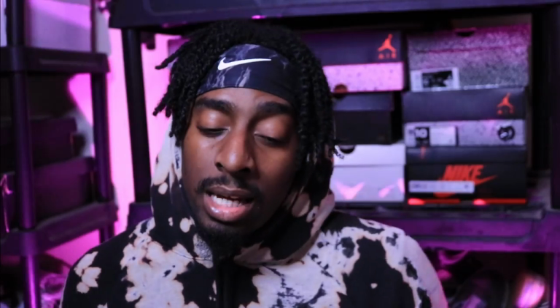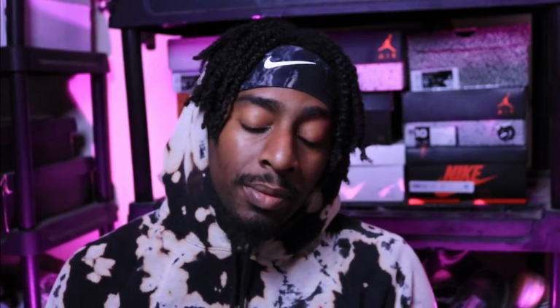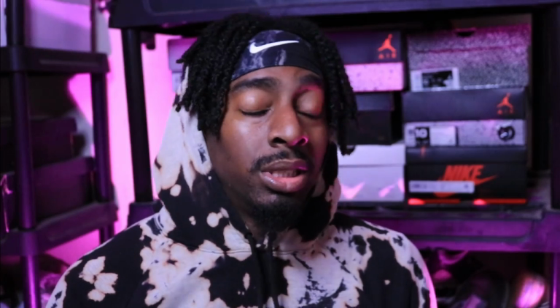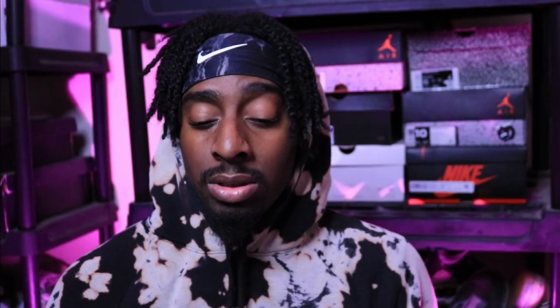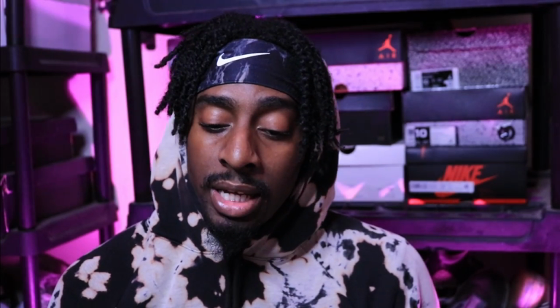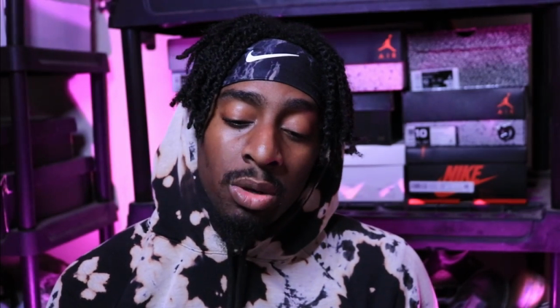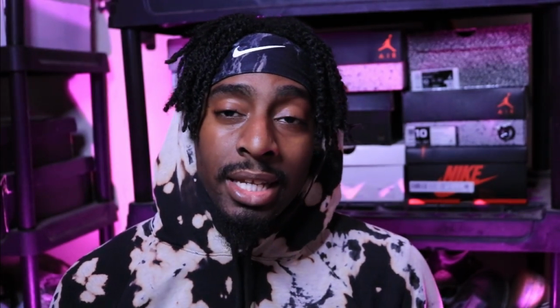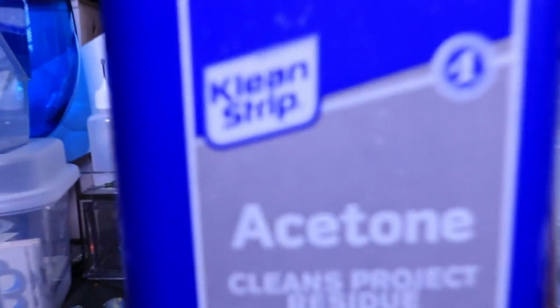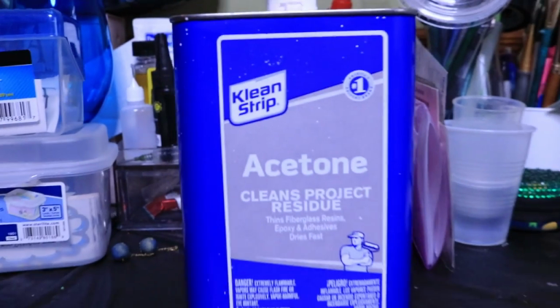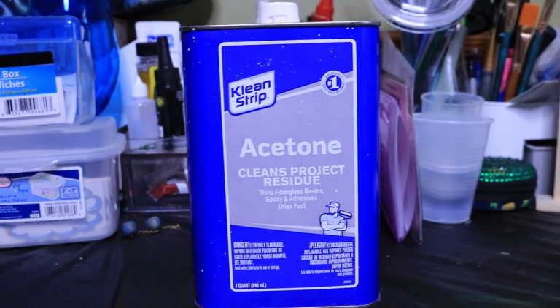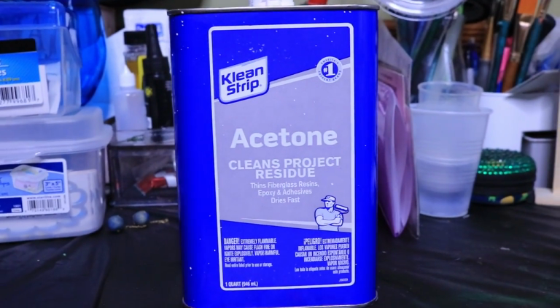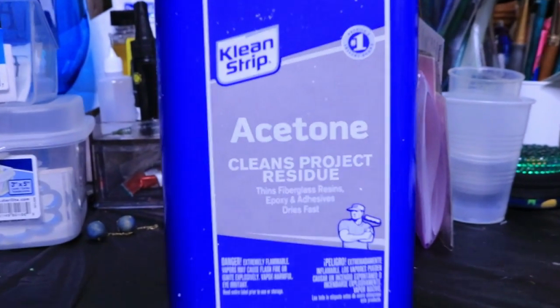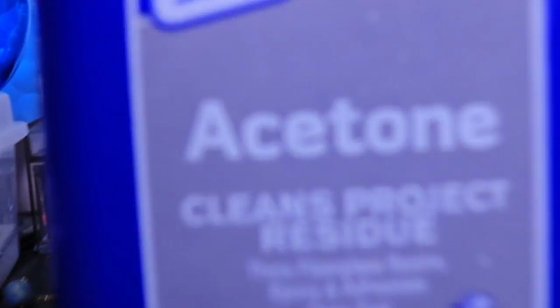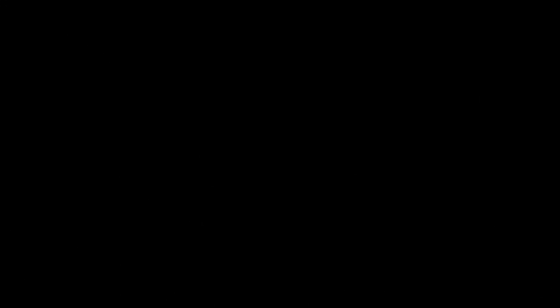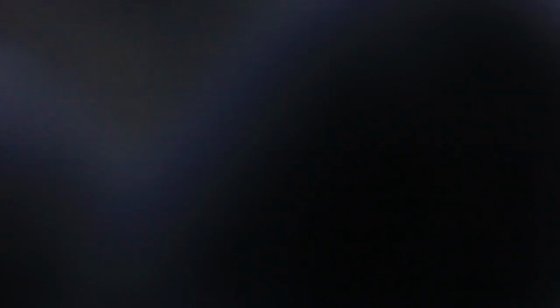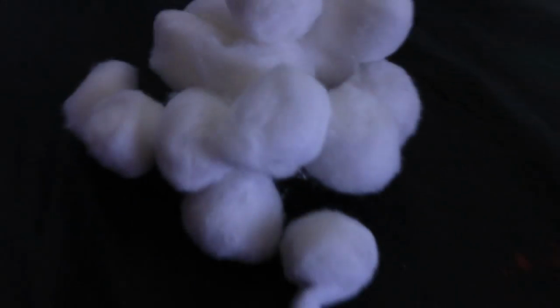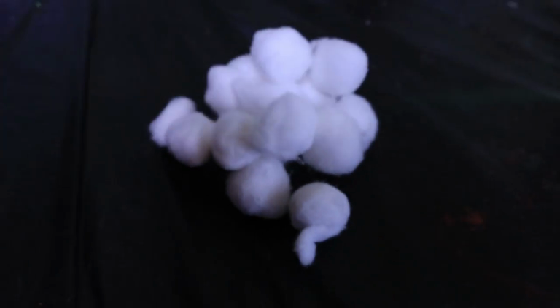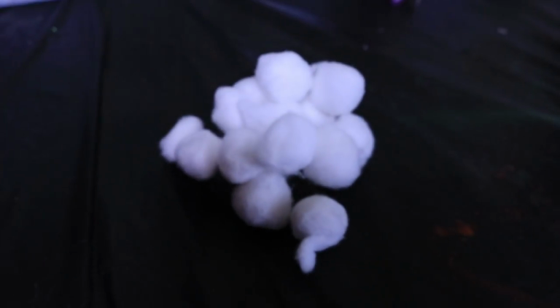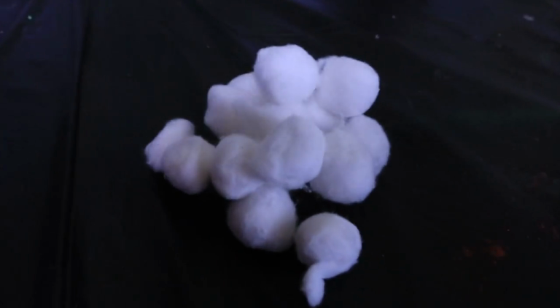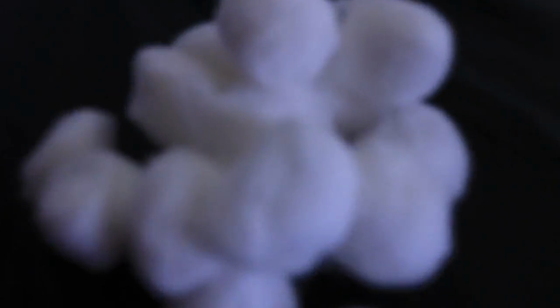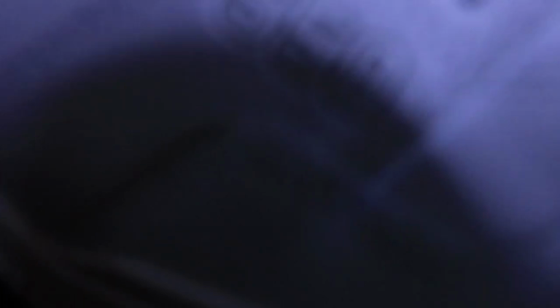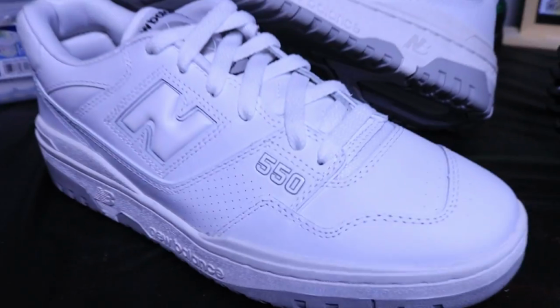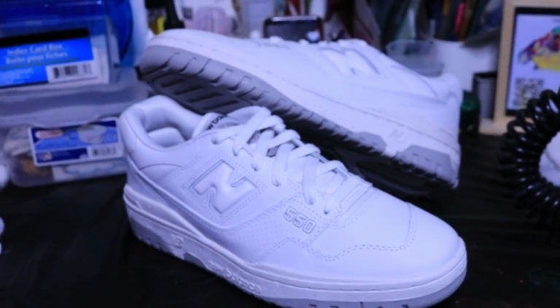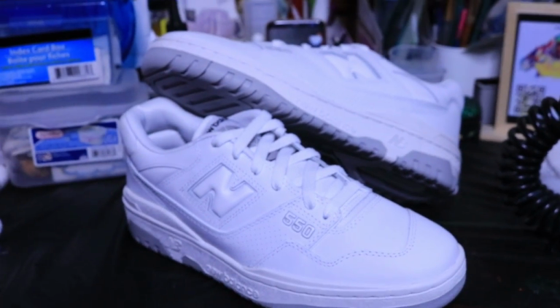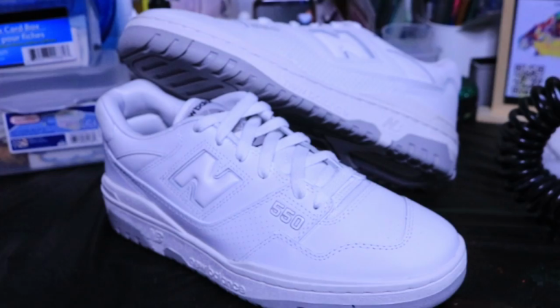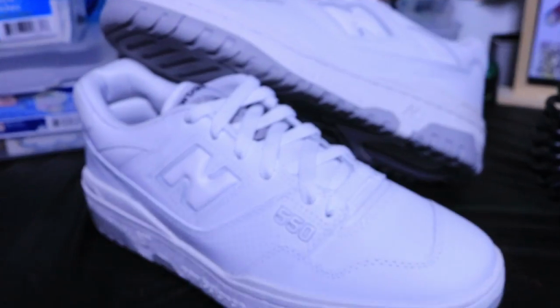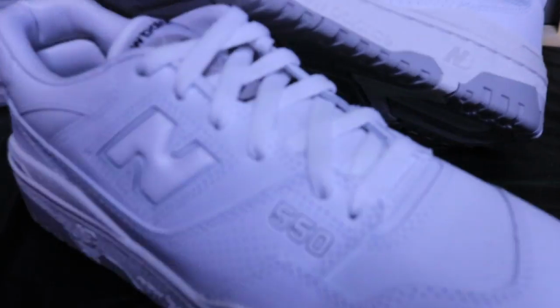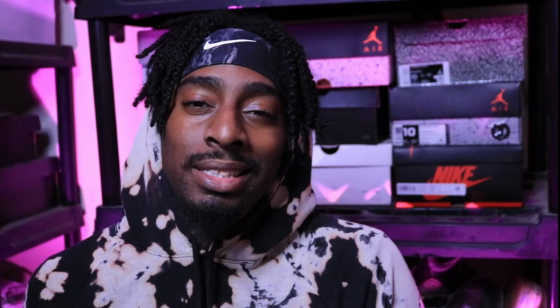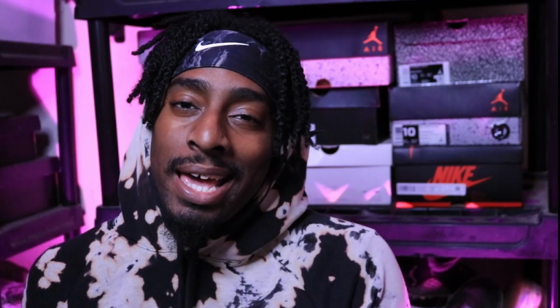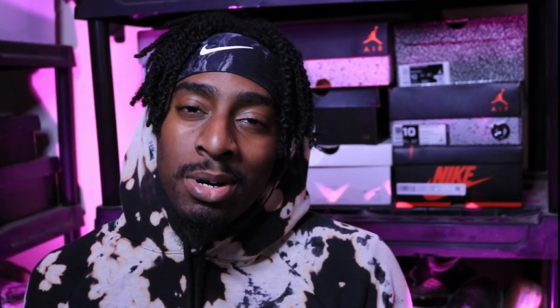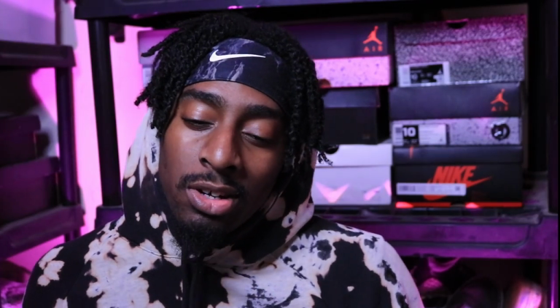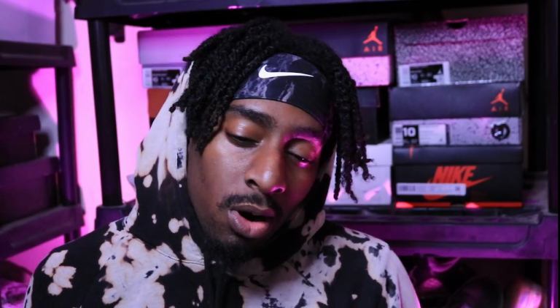Now let's go over these materials. The things that you'll be needing: acetone, cotton balls, of course the shoes, dye, and a bucket of water.